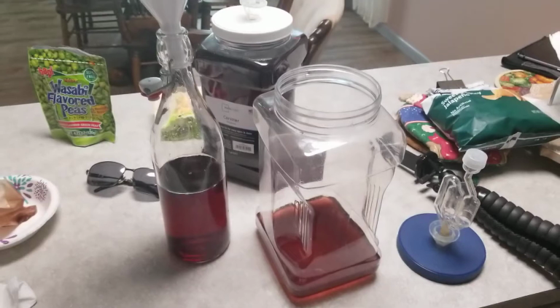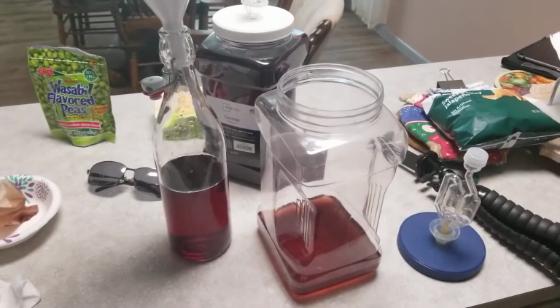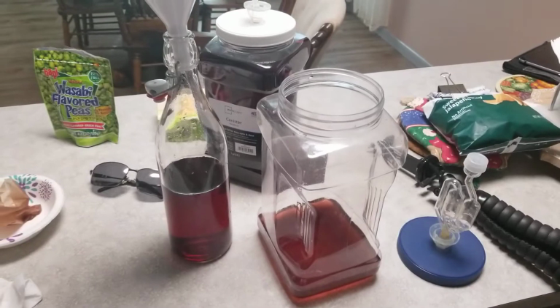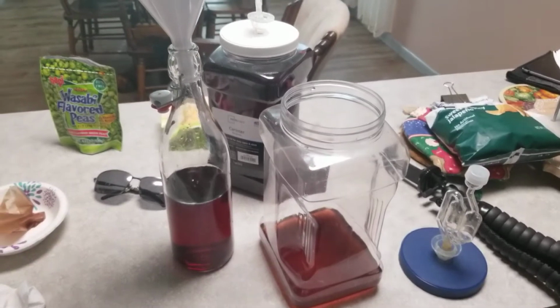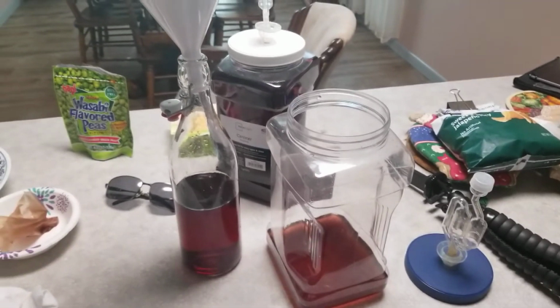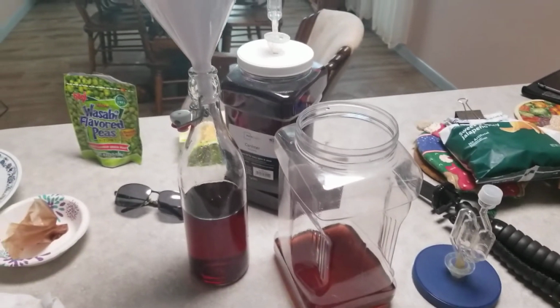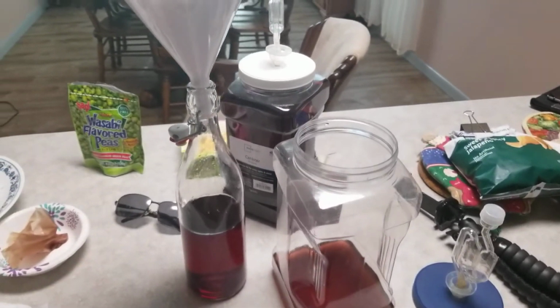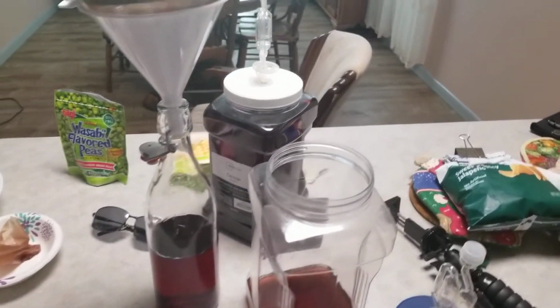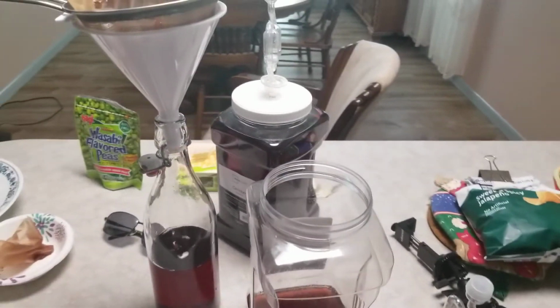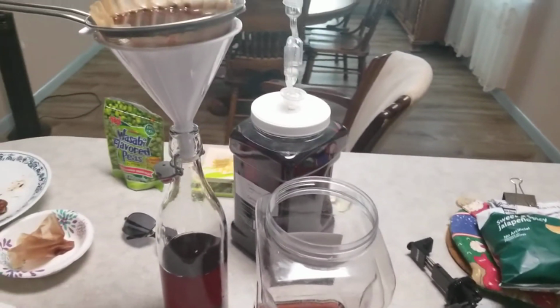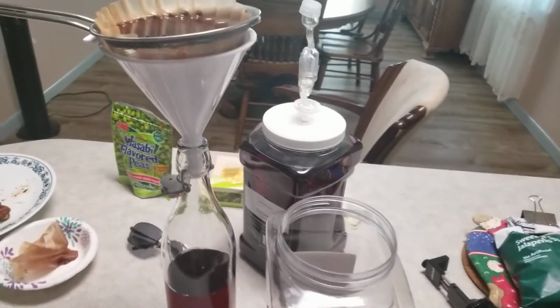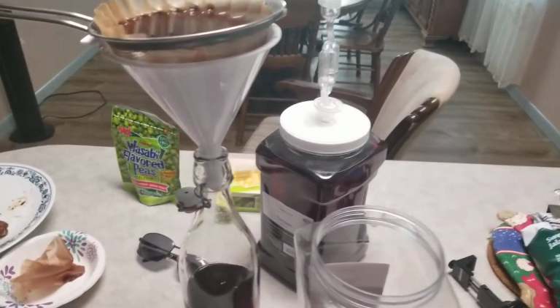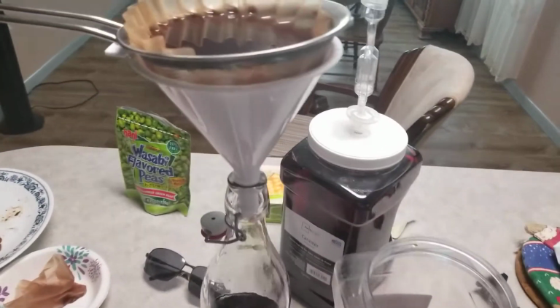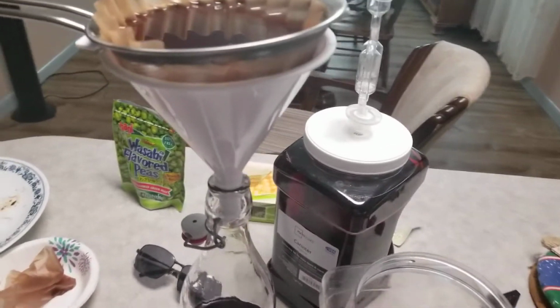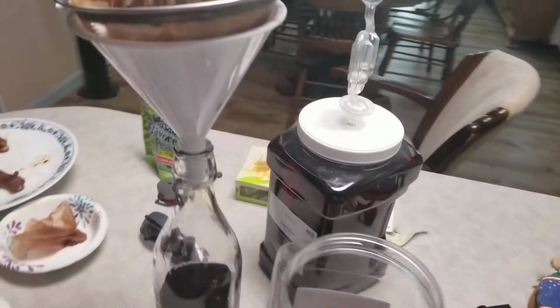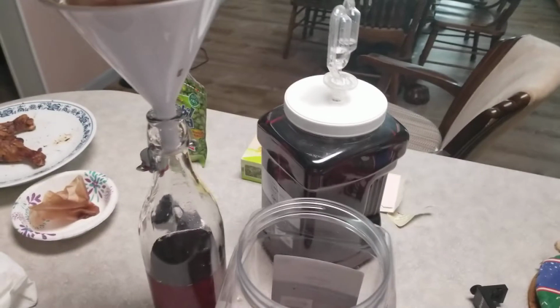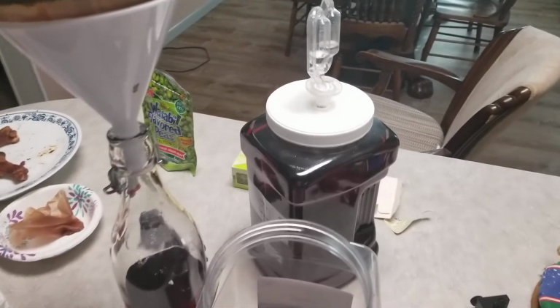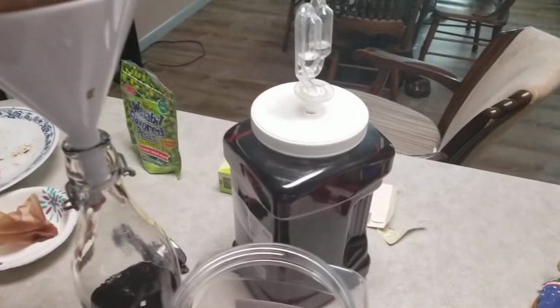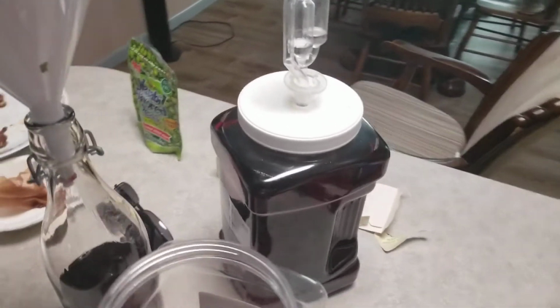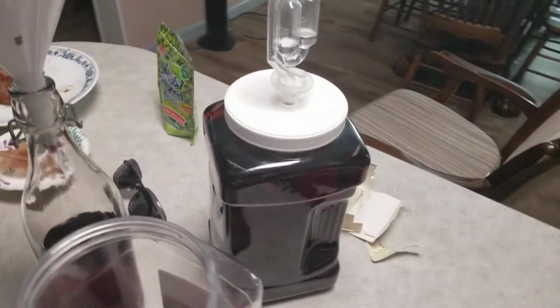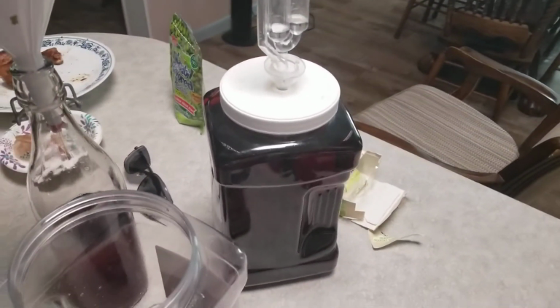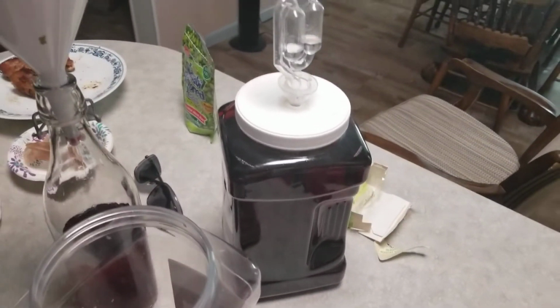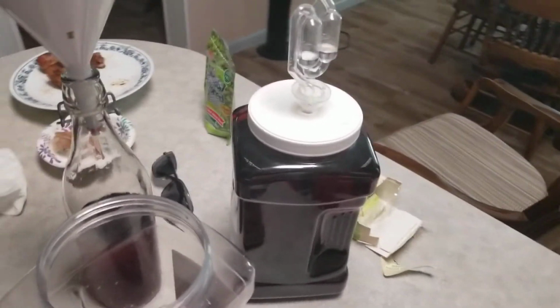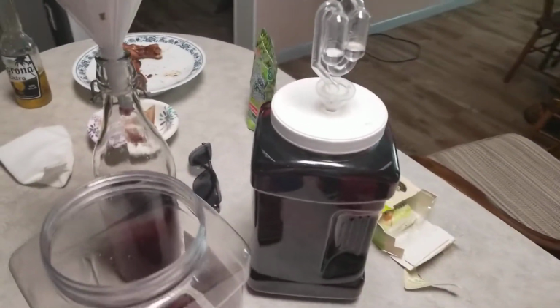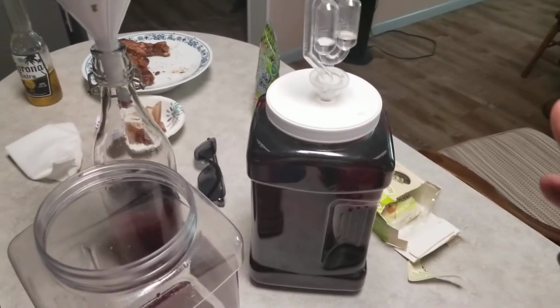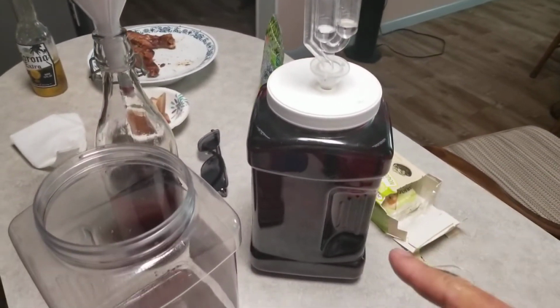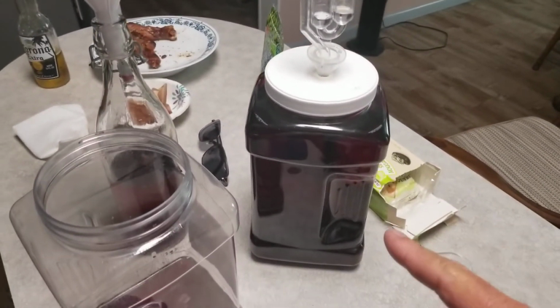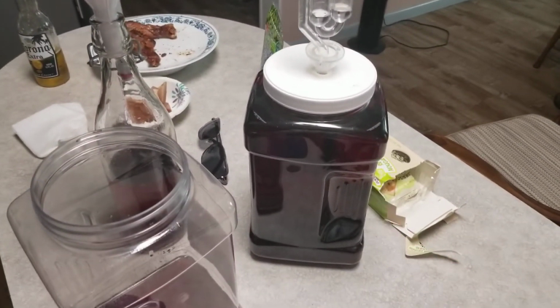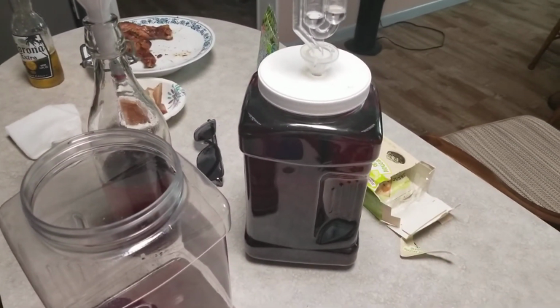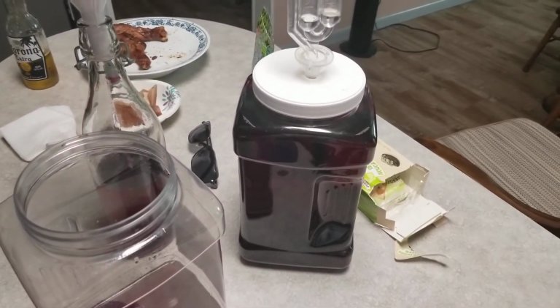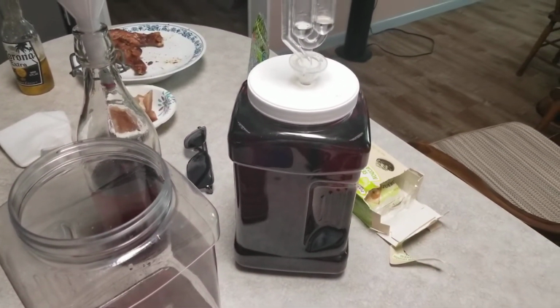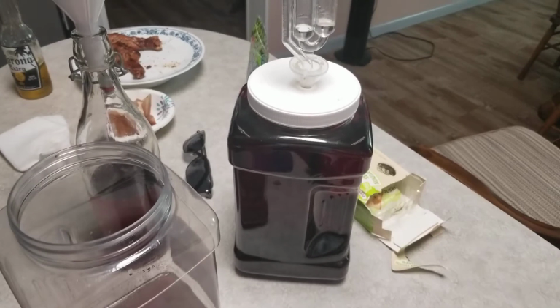Hey people, it's Marcus. This is a quick one for you — one gallon of wine basic maker.